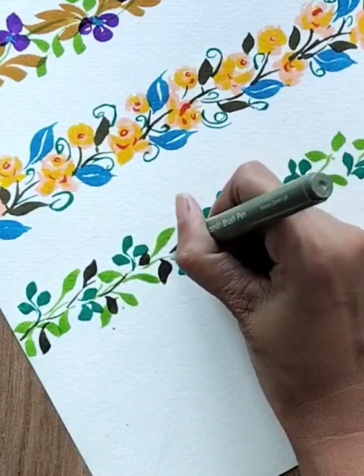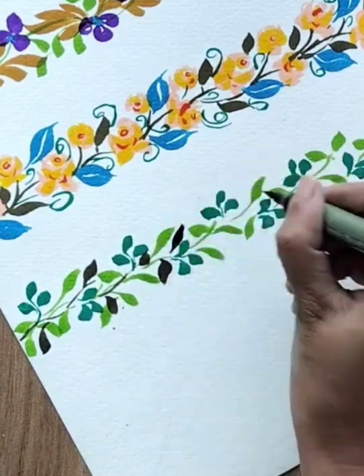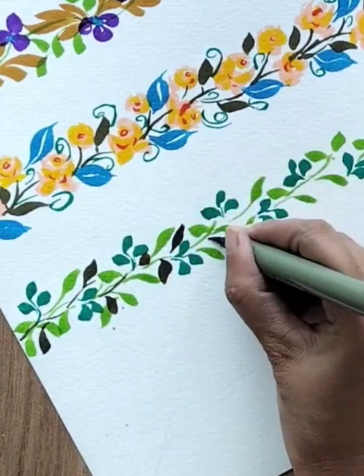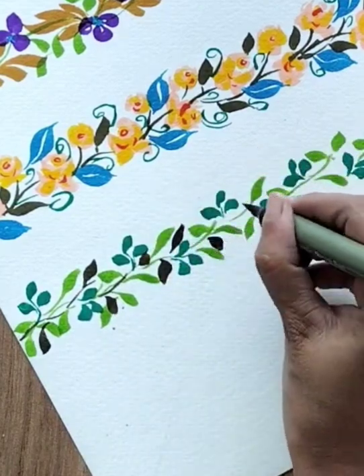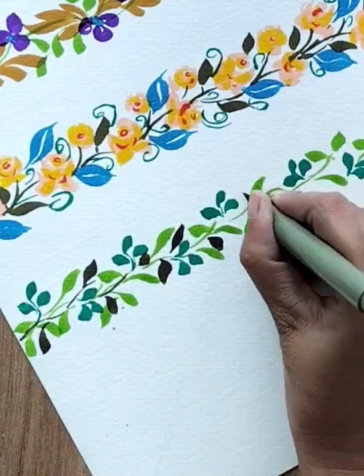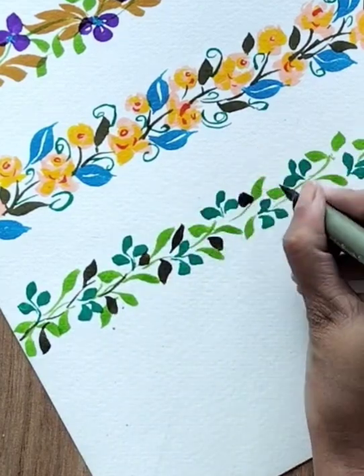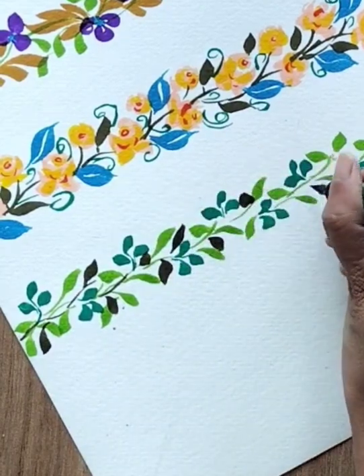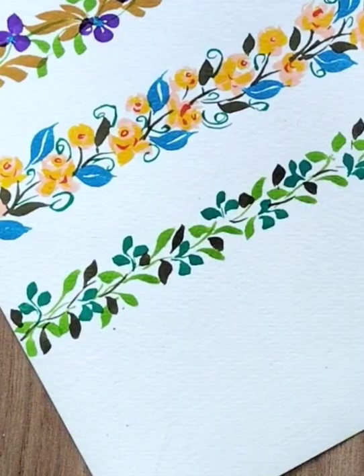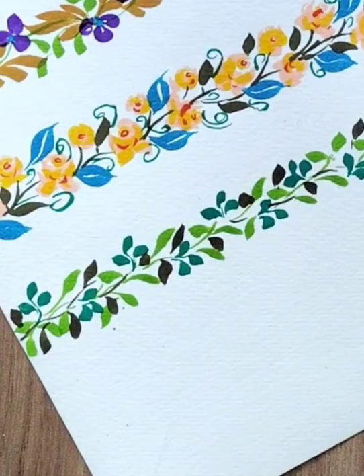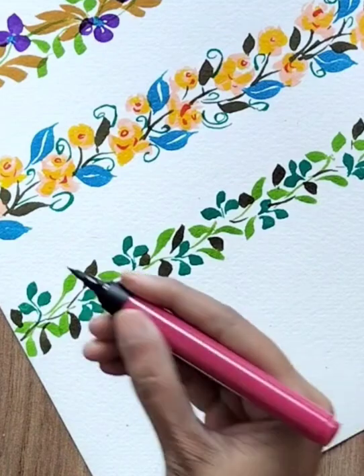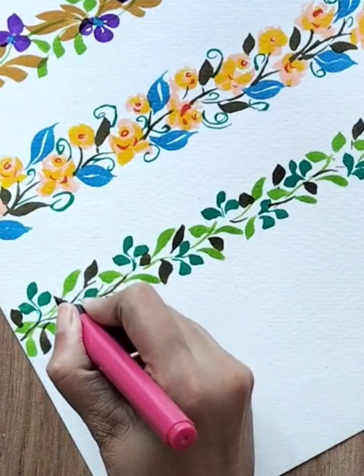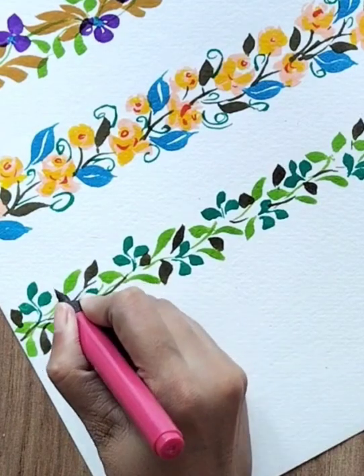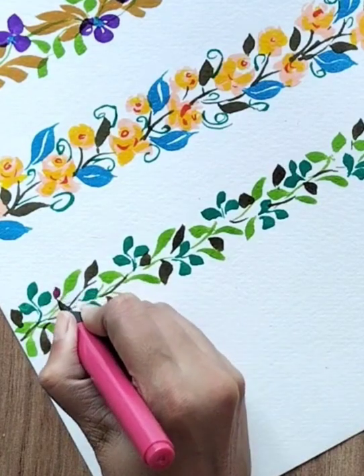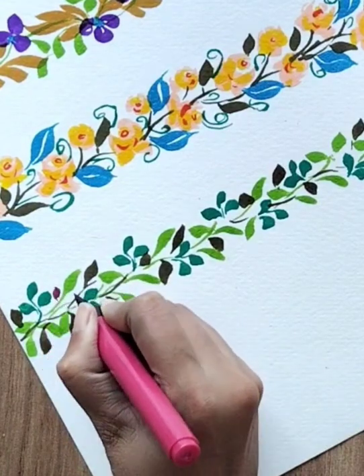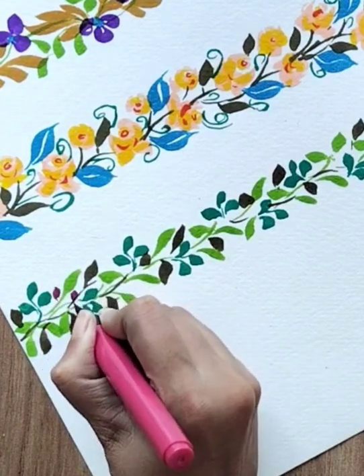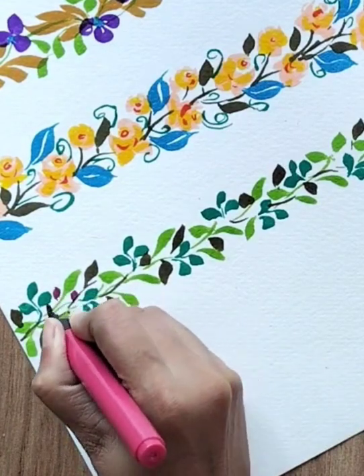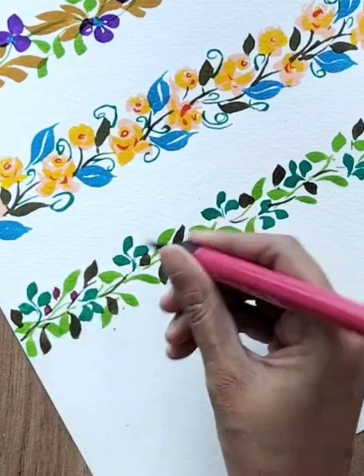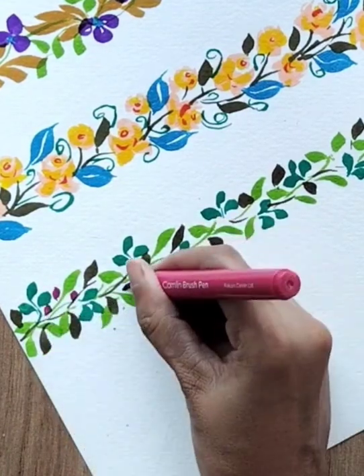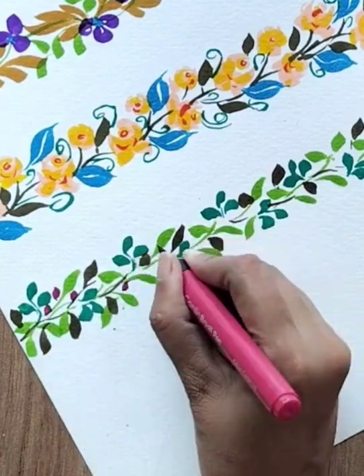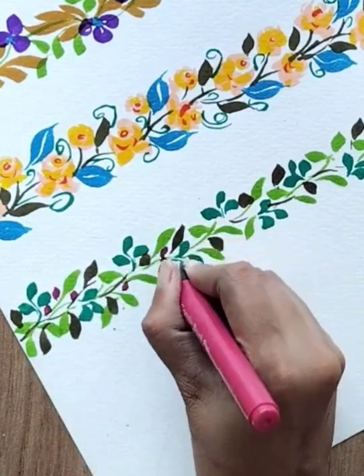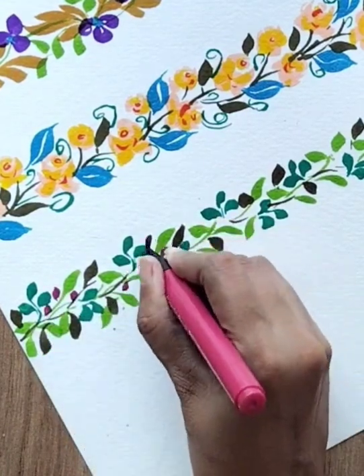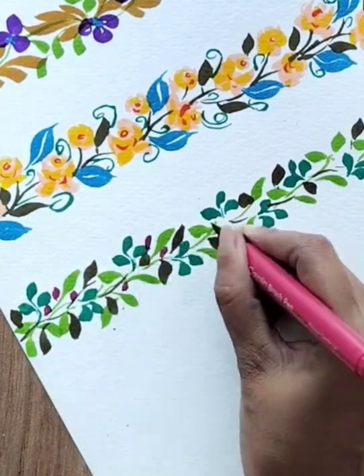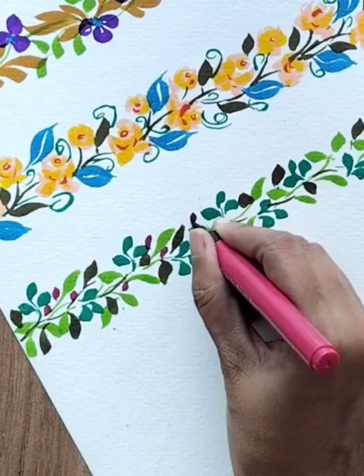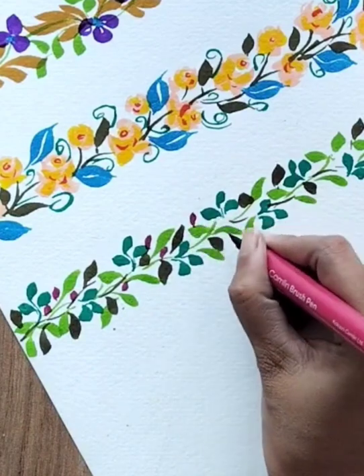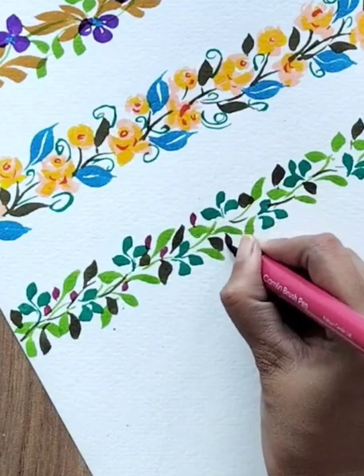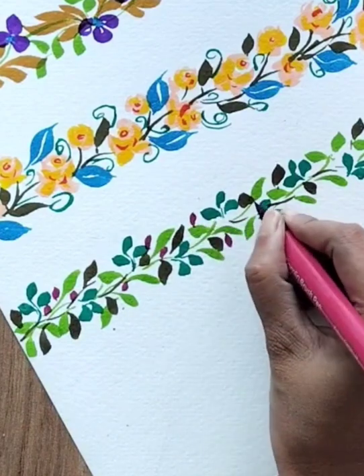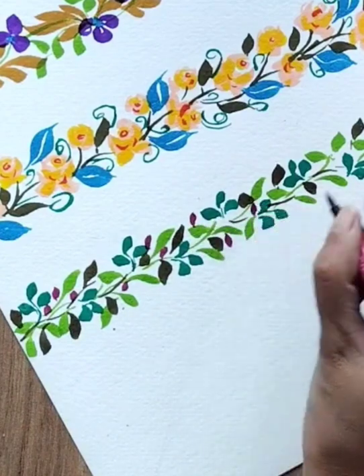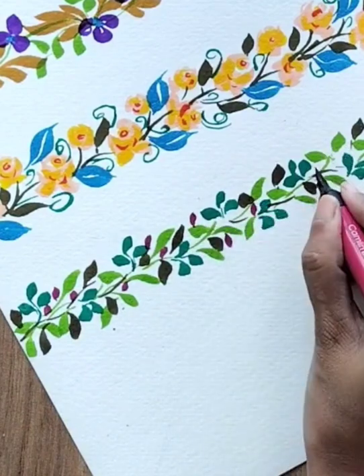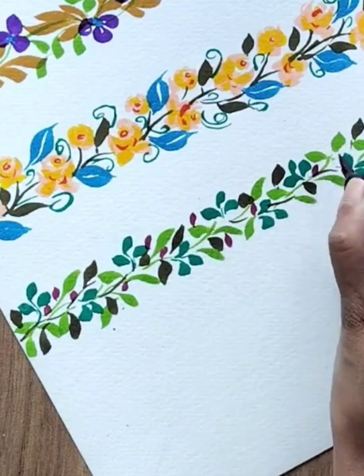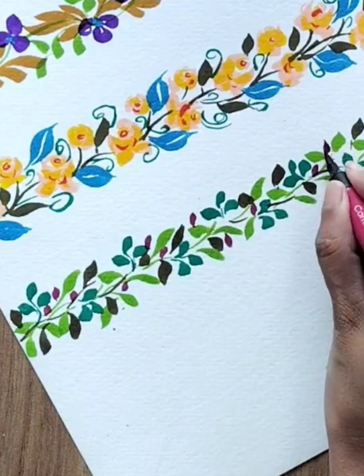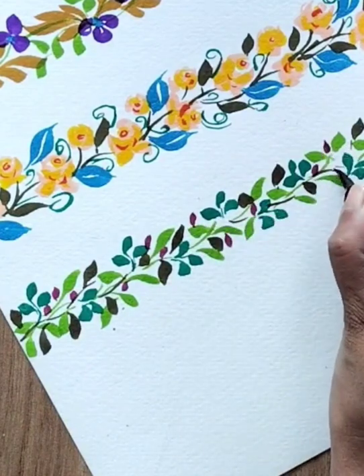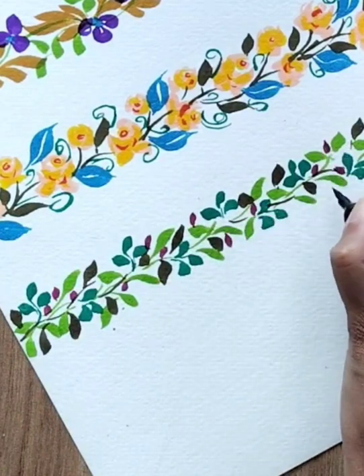This one is like more leaves and less flower. Then with the help of magenta color, just add small leaf-shaped structures in between to make it look like there are small flowers in between.